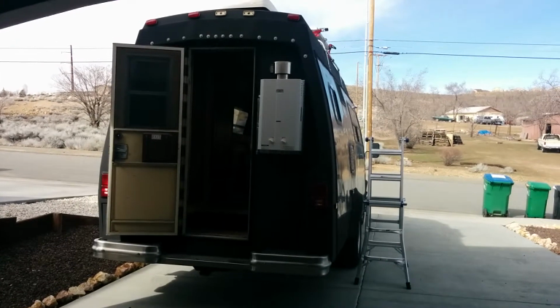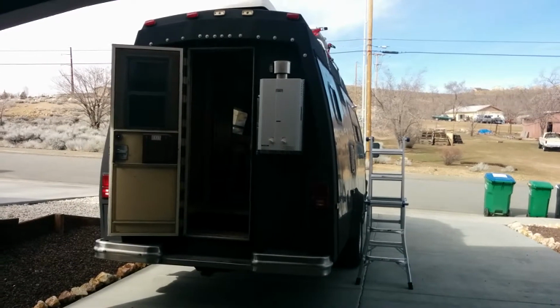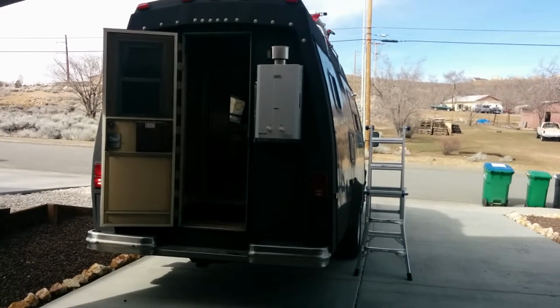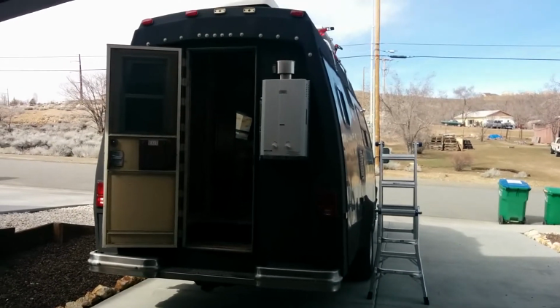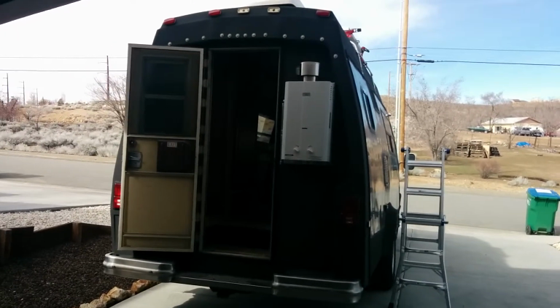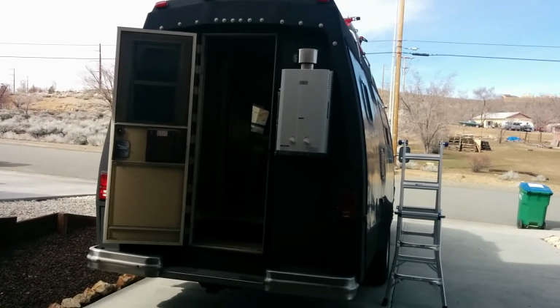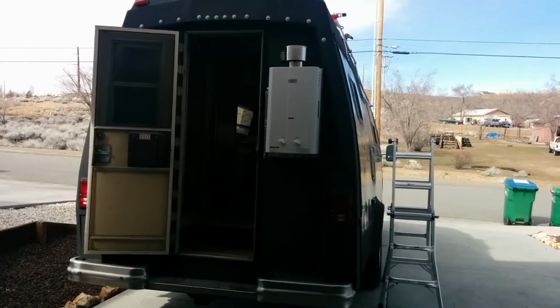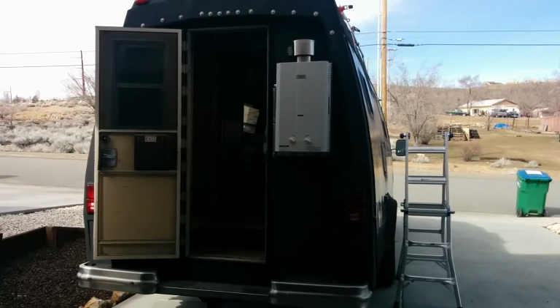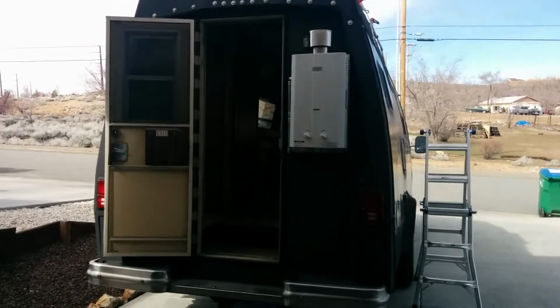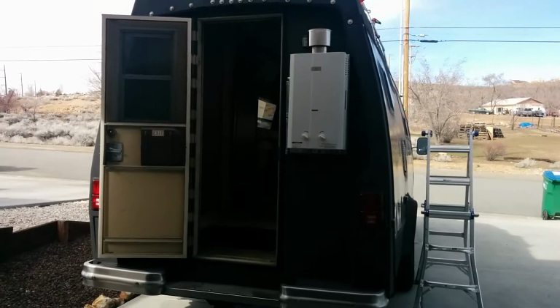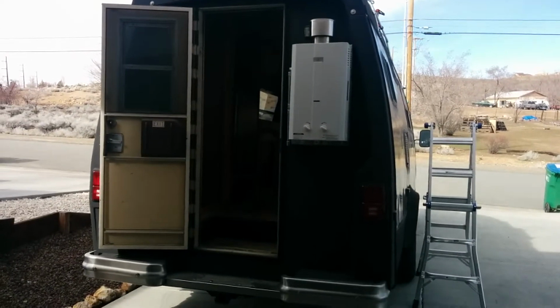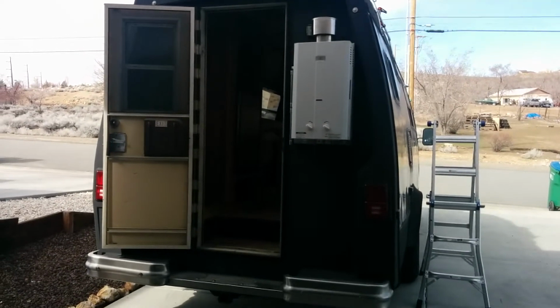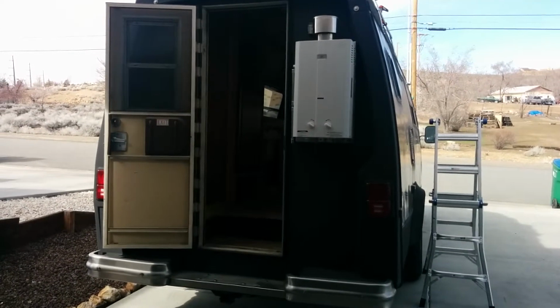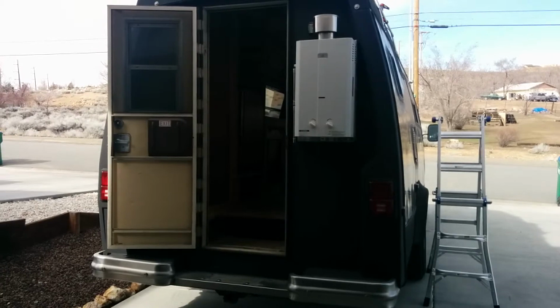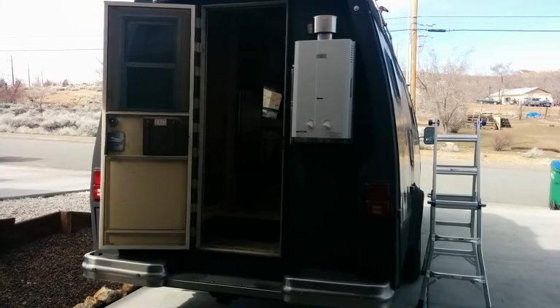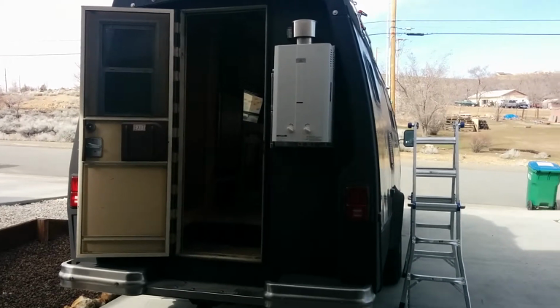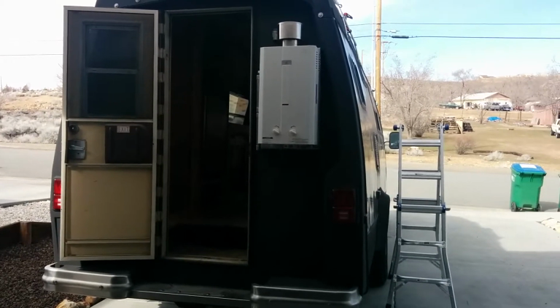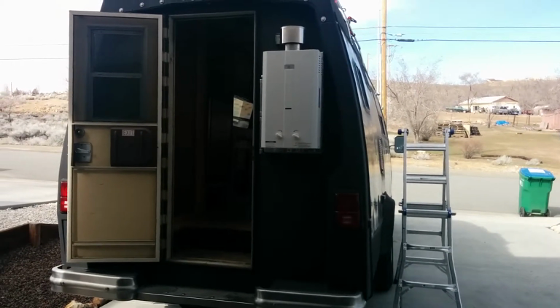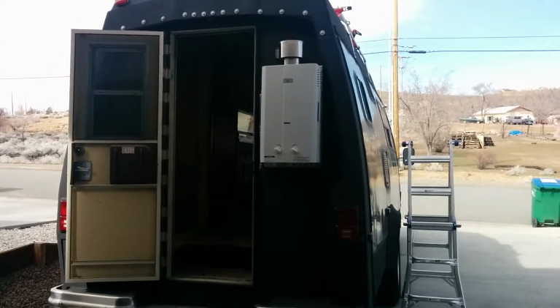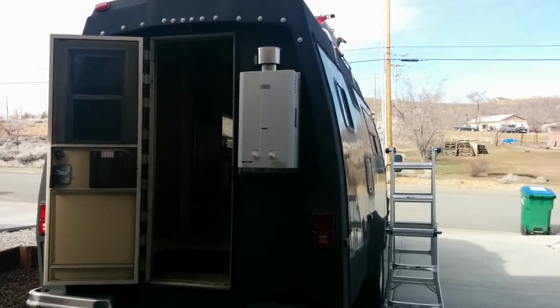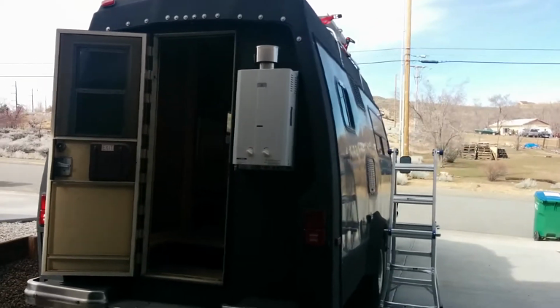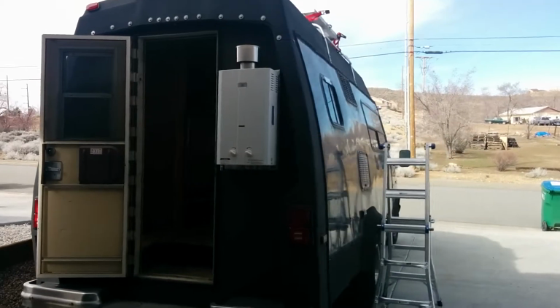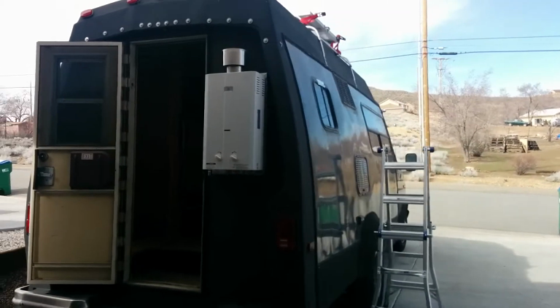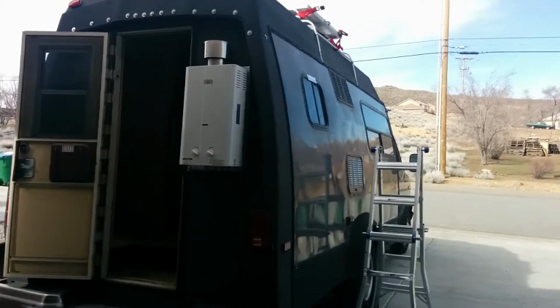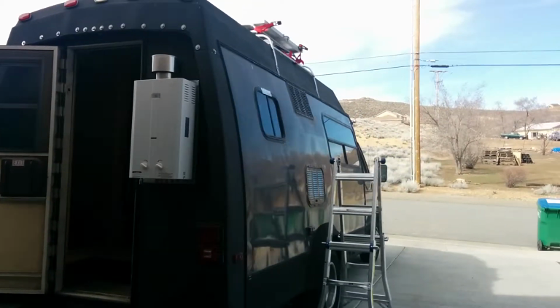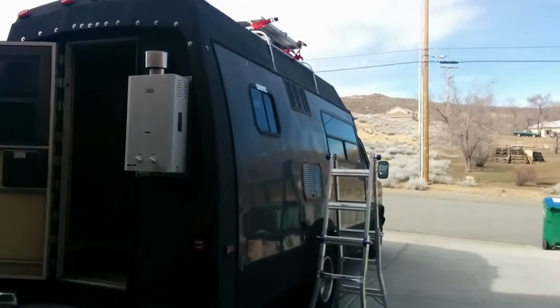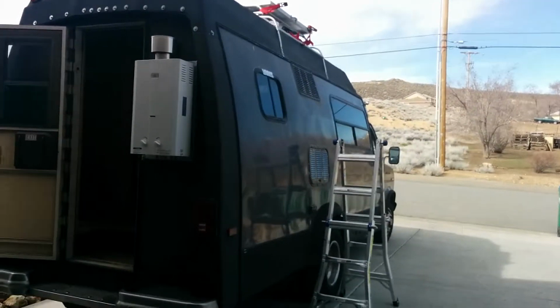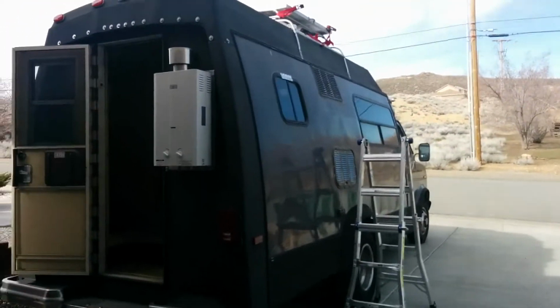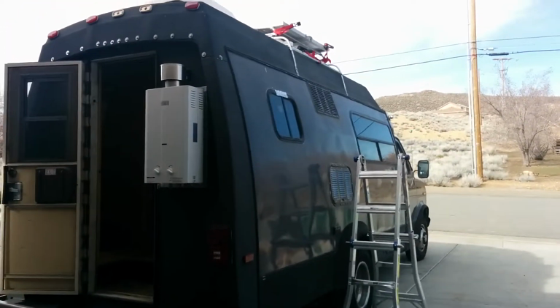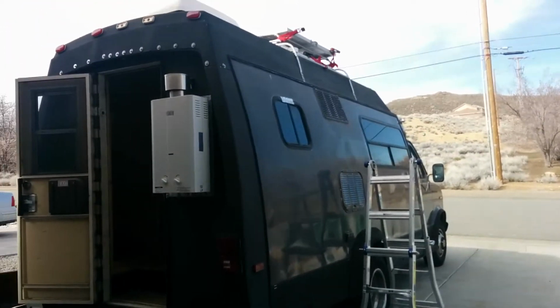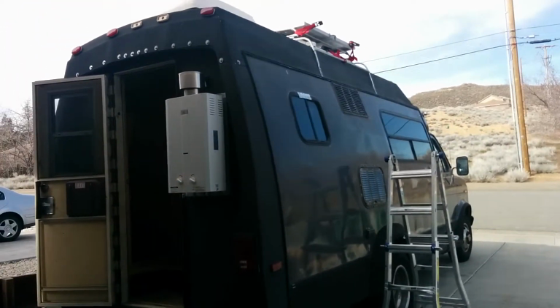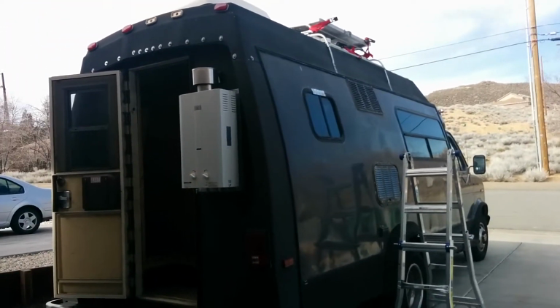Here is our RV that we're completely remodeling. It's a little bit of an old guy. My wife likes to call it the beast — I personally call it the Millennium Falcon.